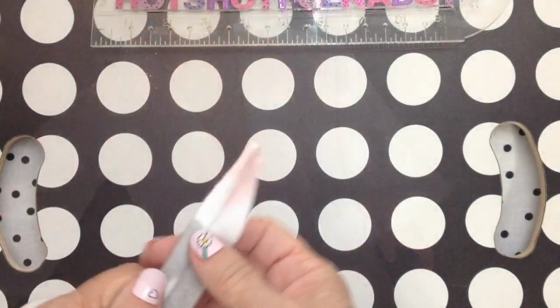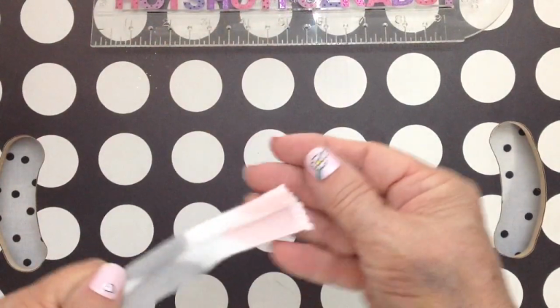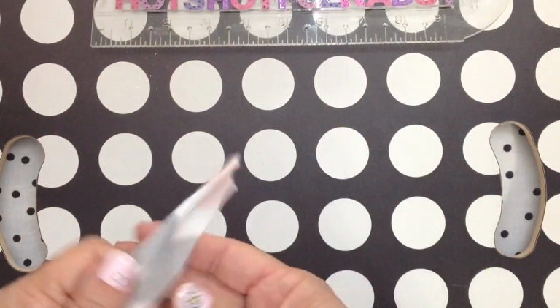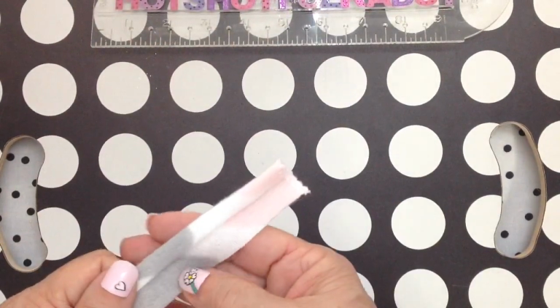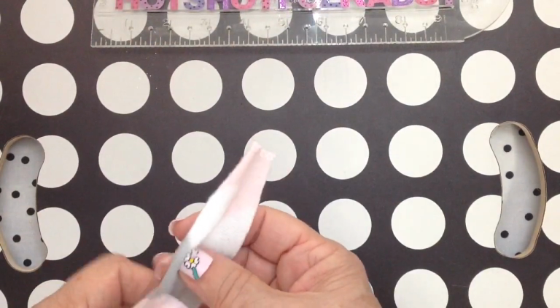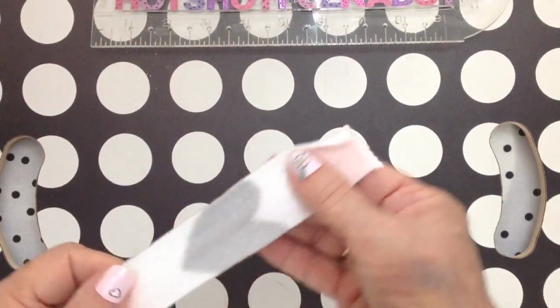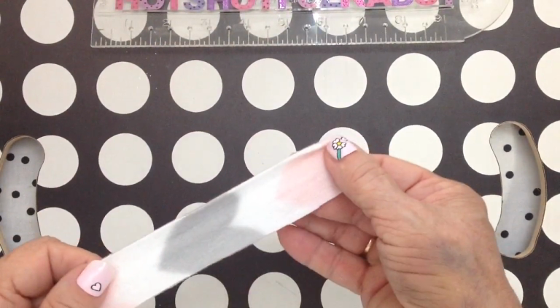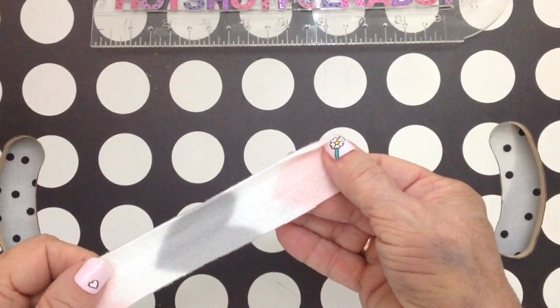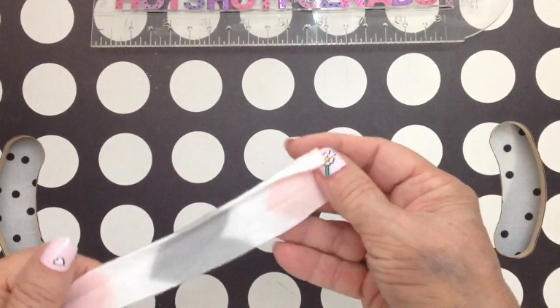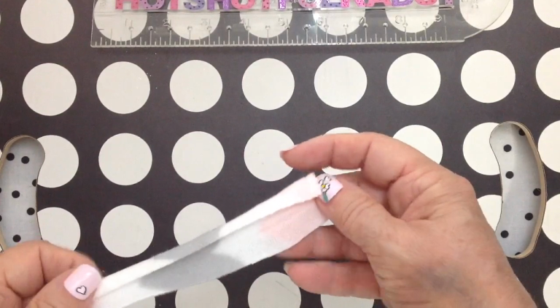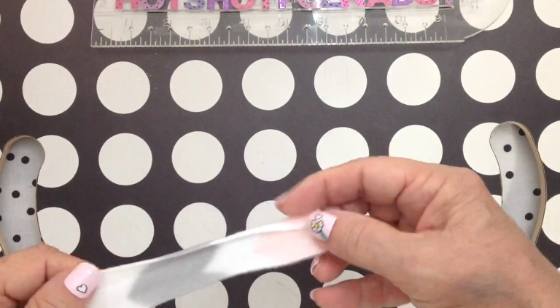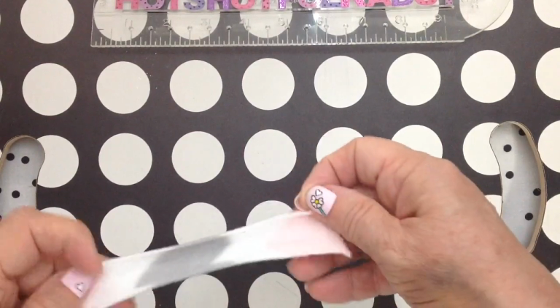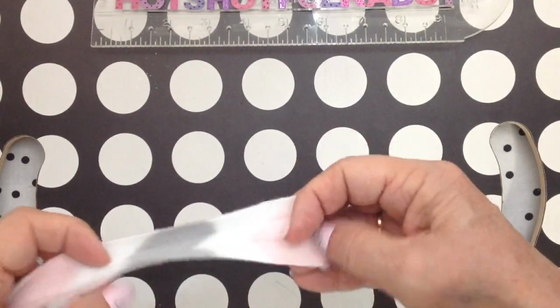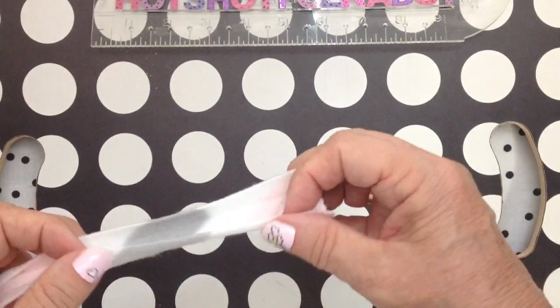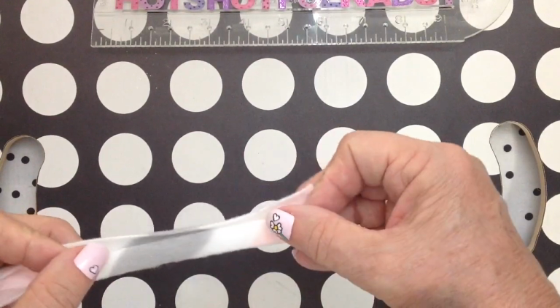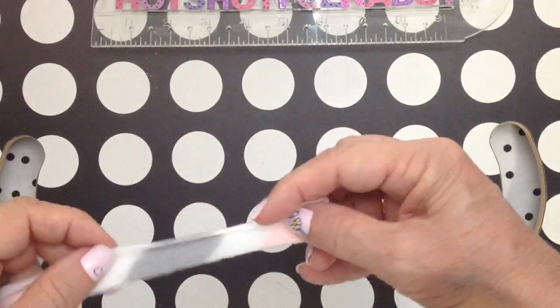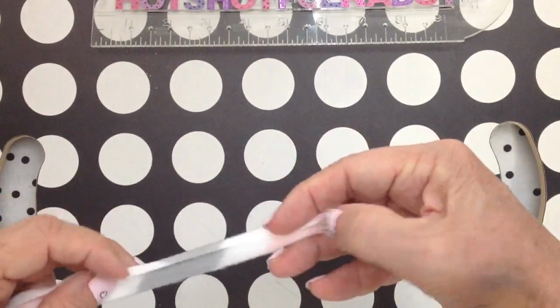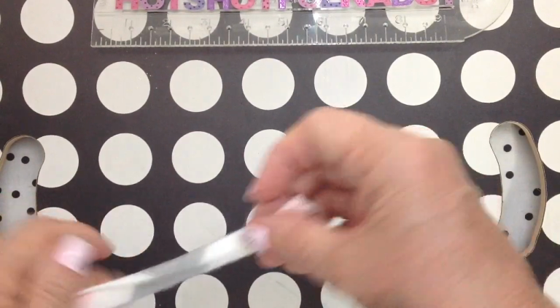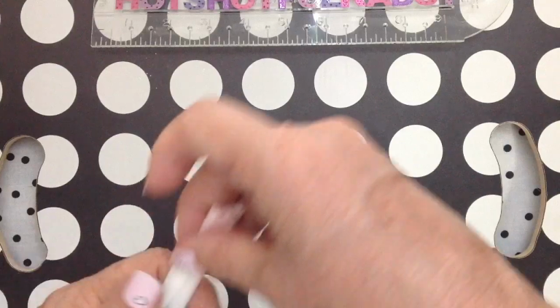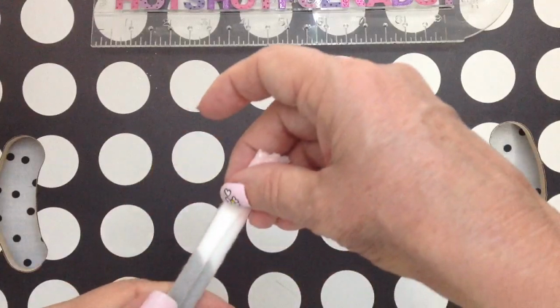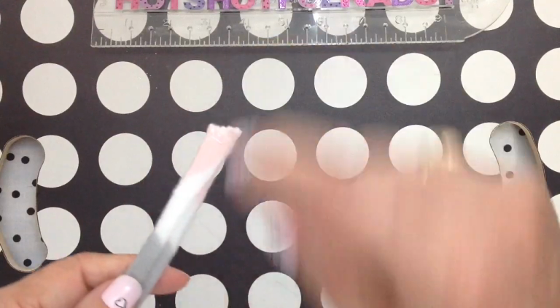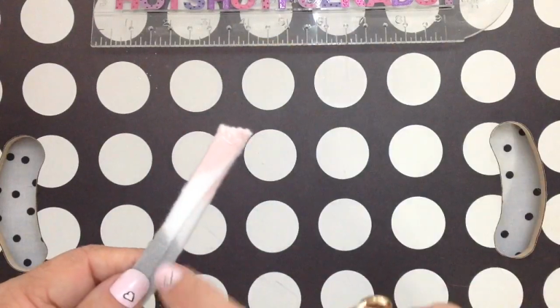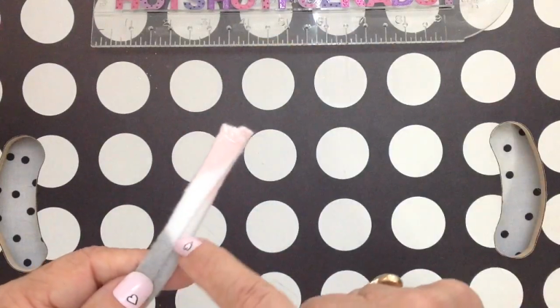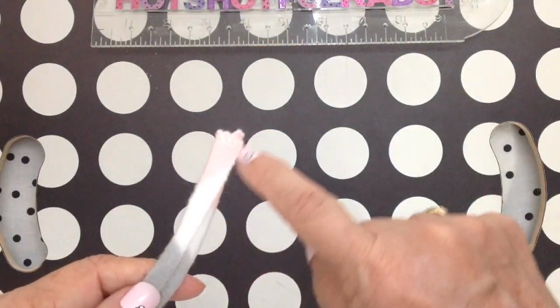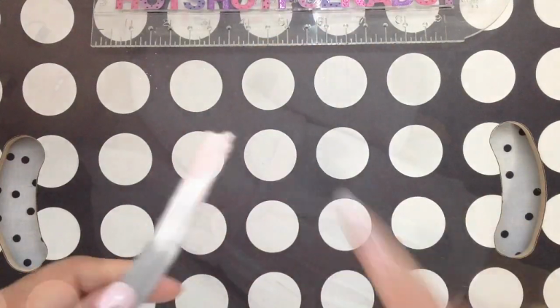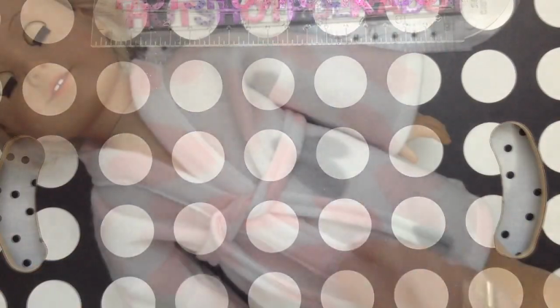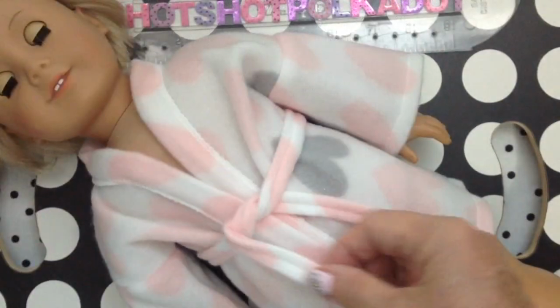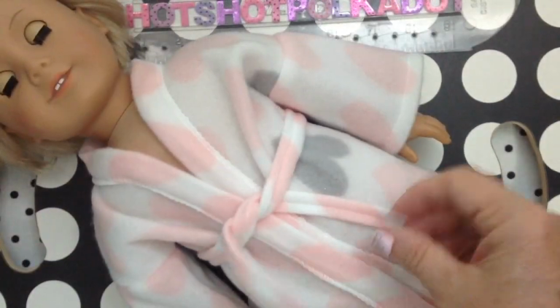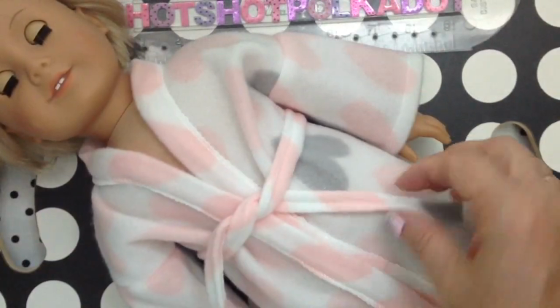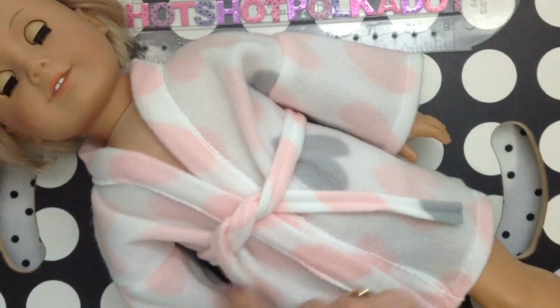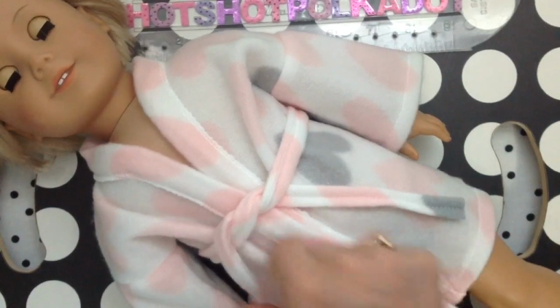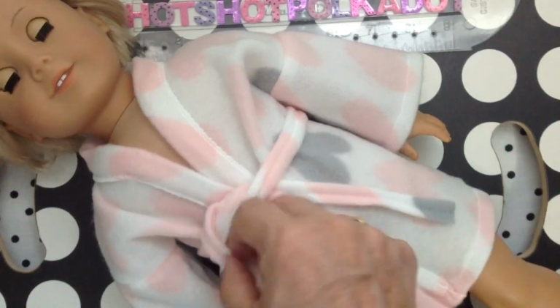Now let's make the belt. I took another strip of fabric and folded it two times. I love to work with fleece because there's no fraying. Then I did a little topstitch.